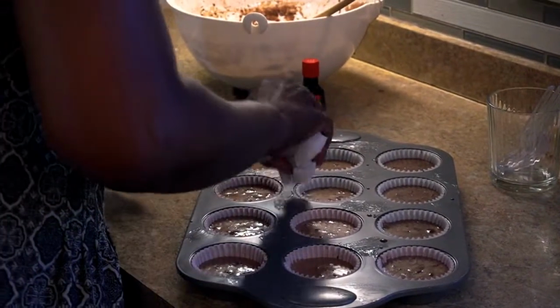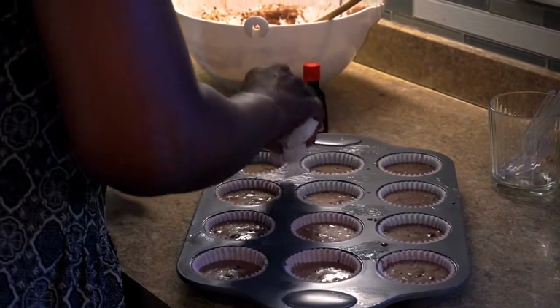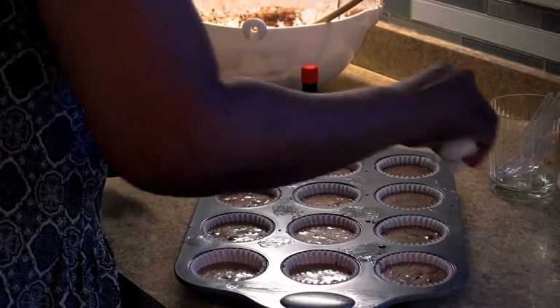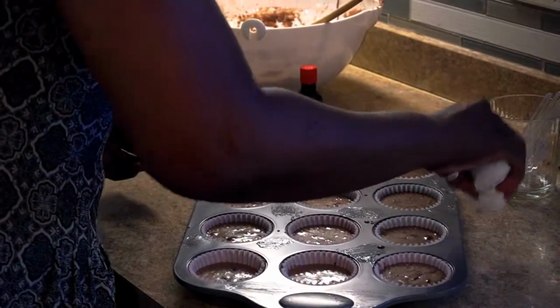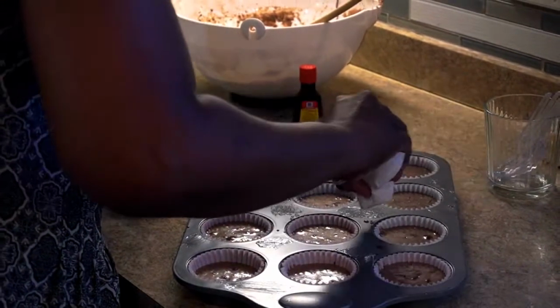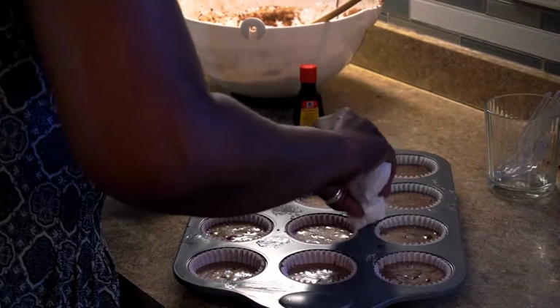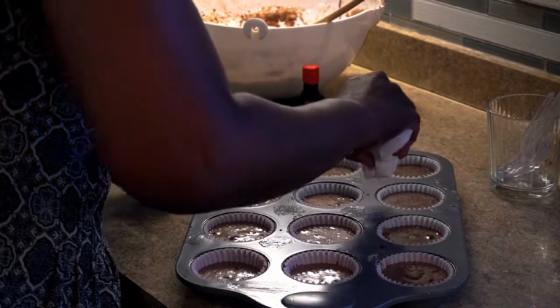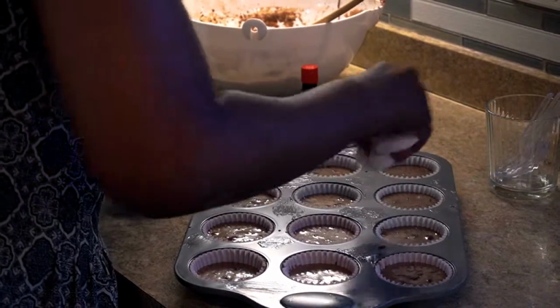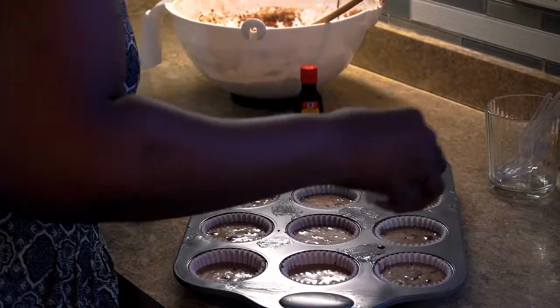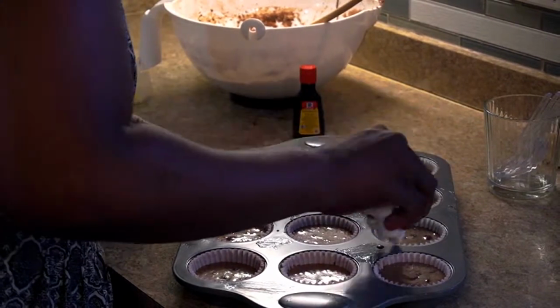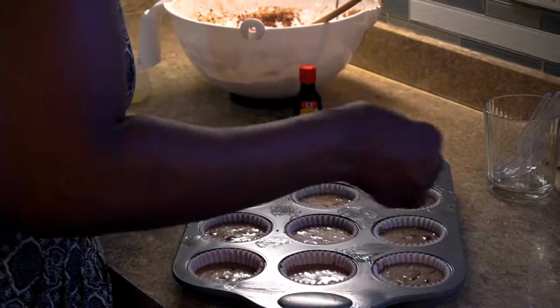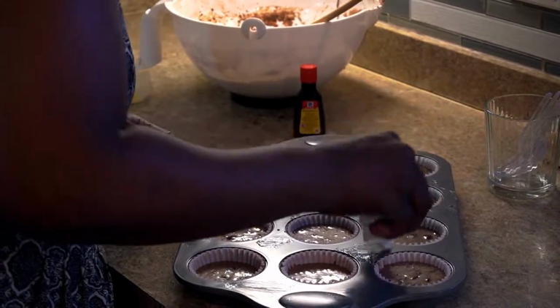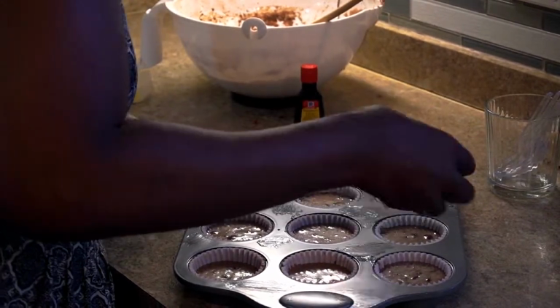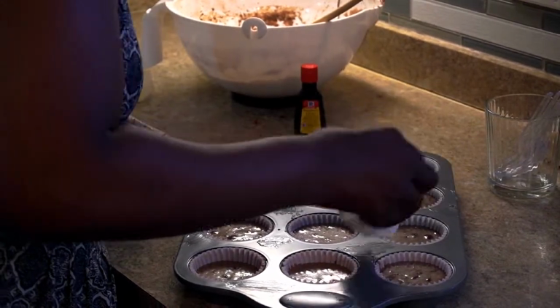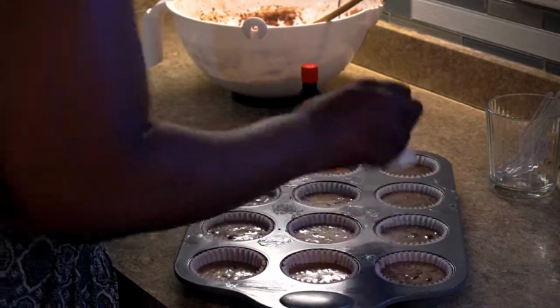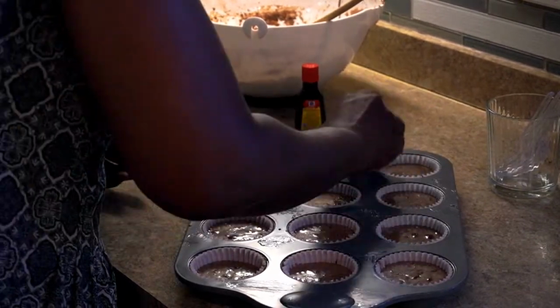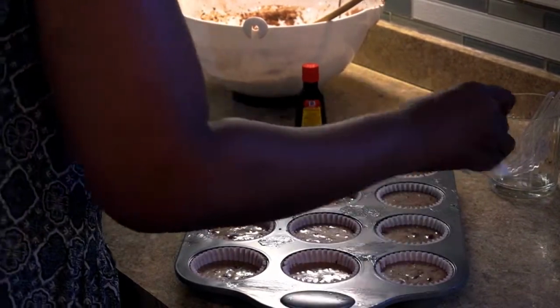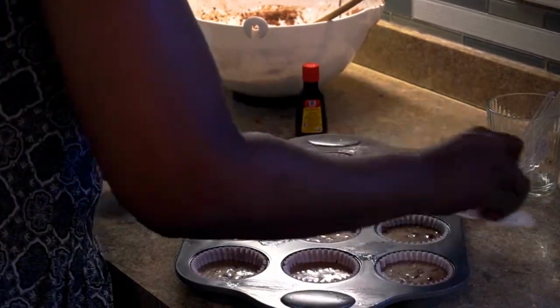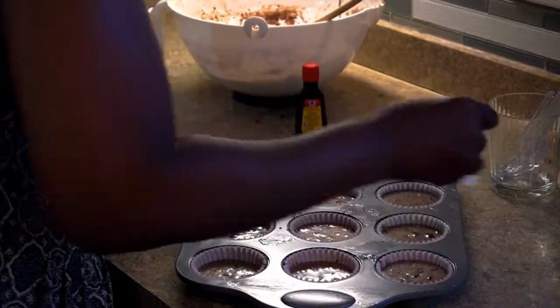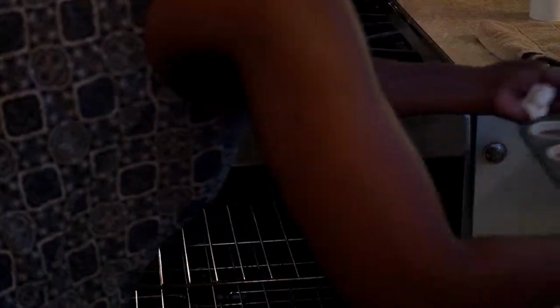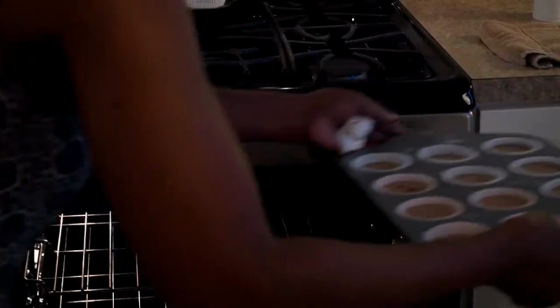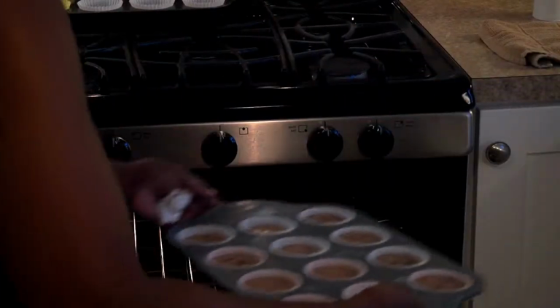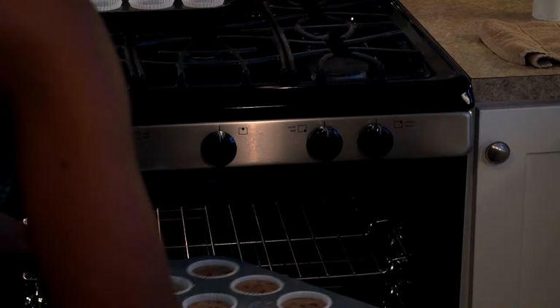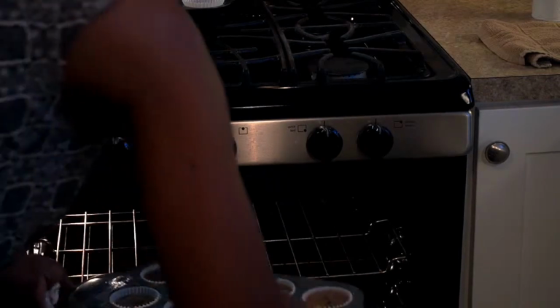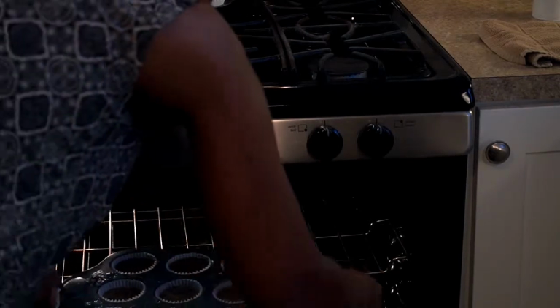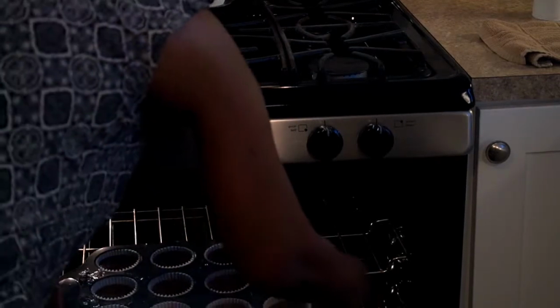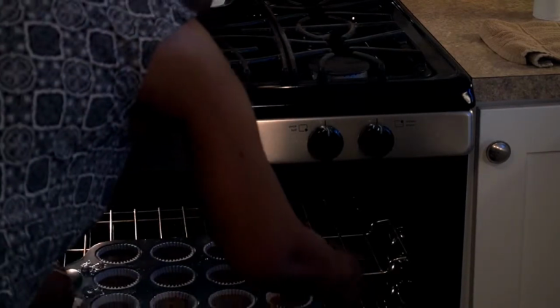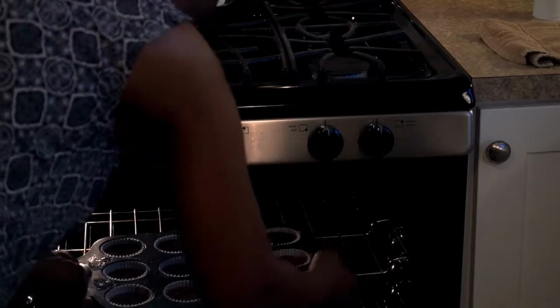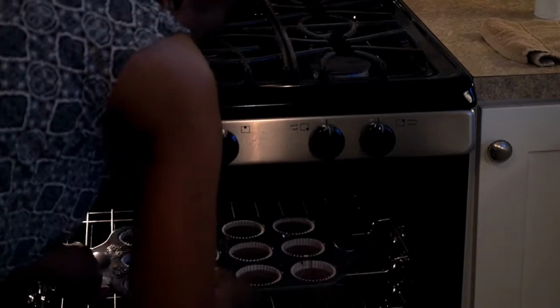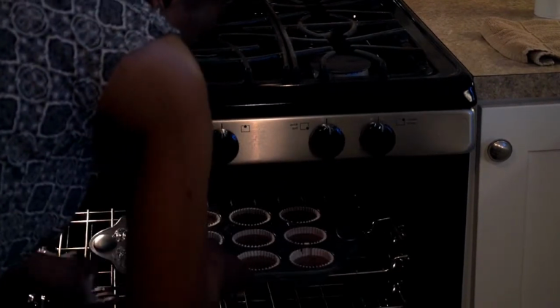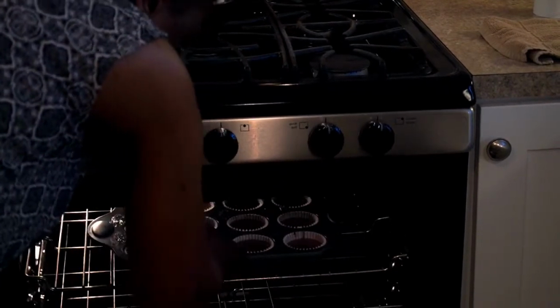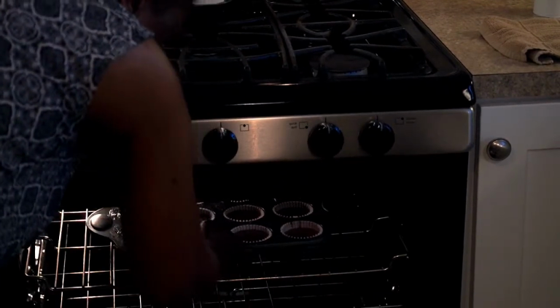This is going to cook at 350 degrees for about 22 minutes. It depends on which way you like it — I like cooking on the top shelf, but a lot of people cook on the bottom shelf.